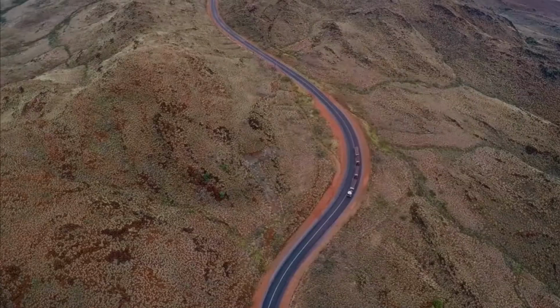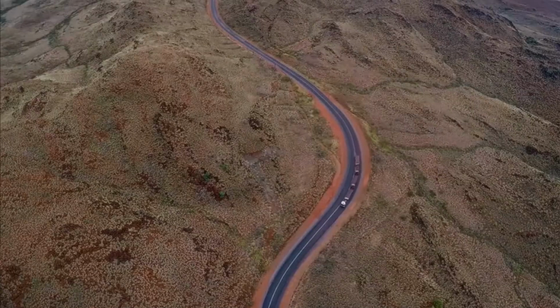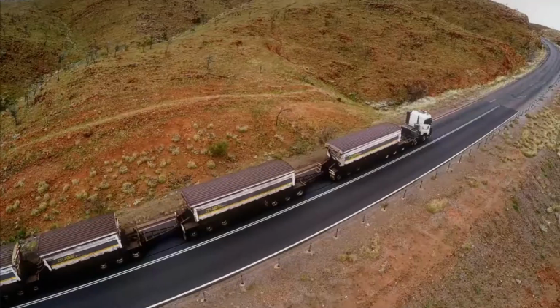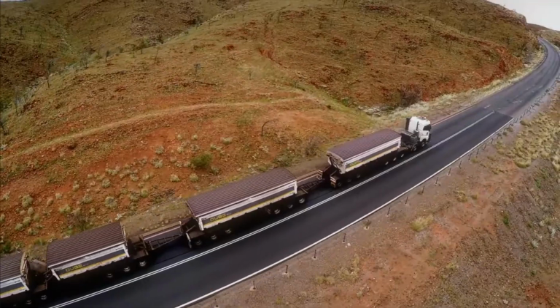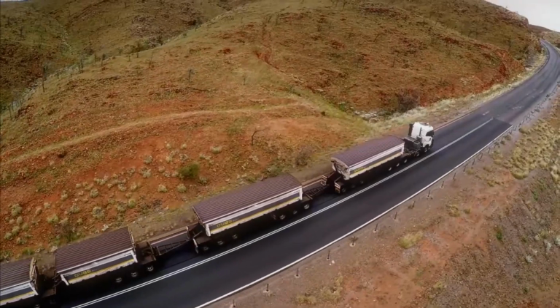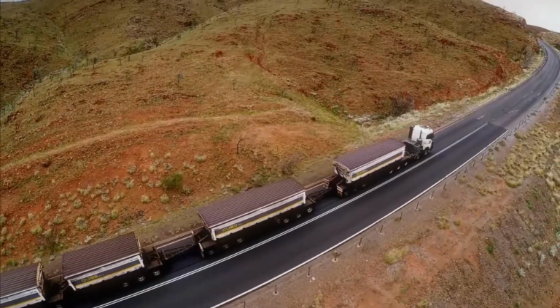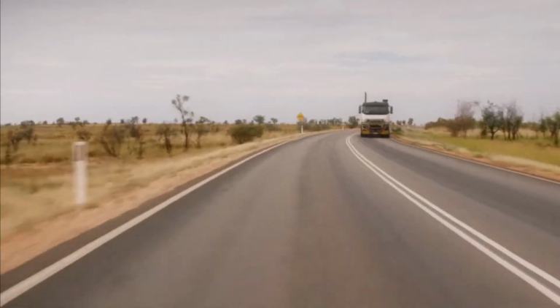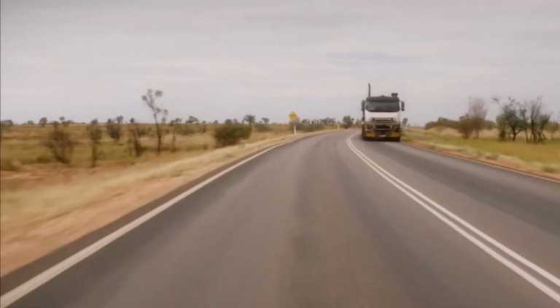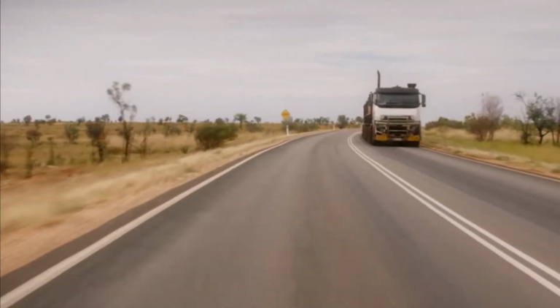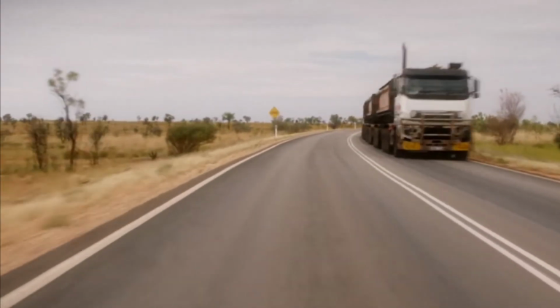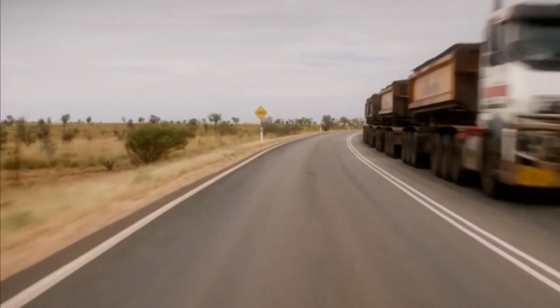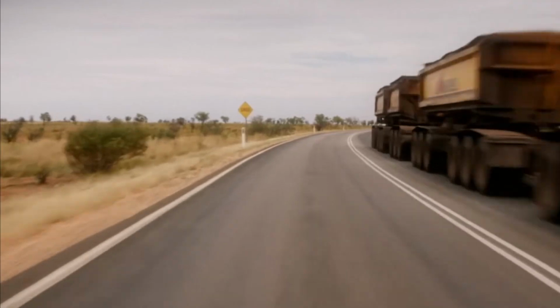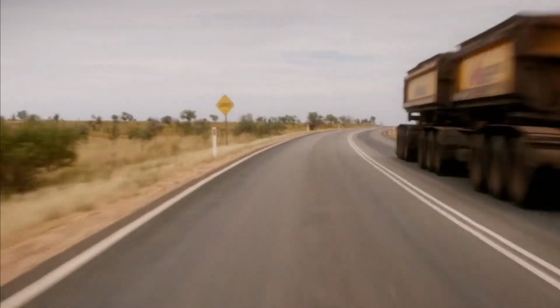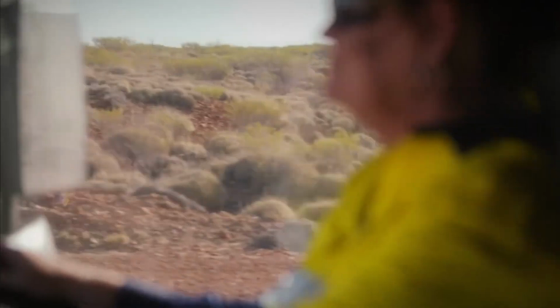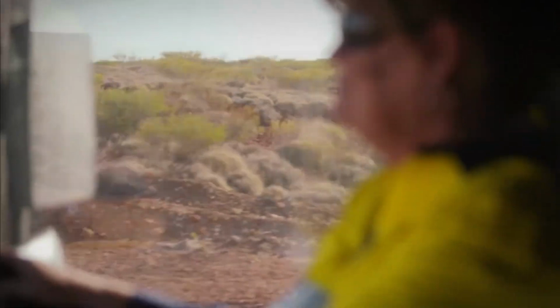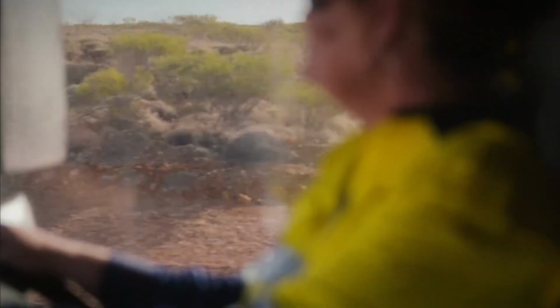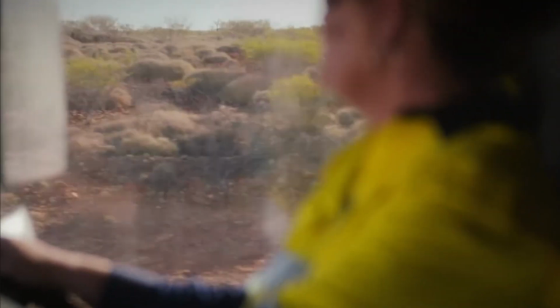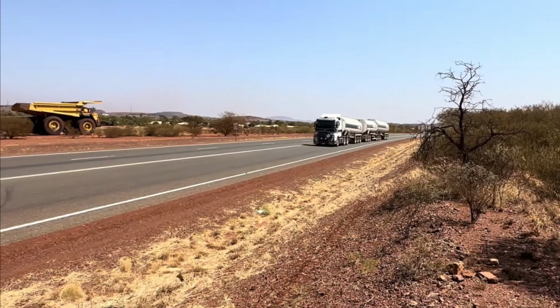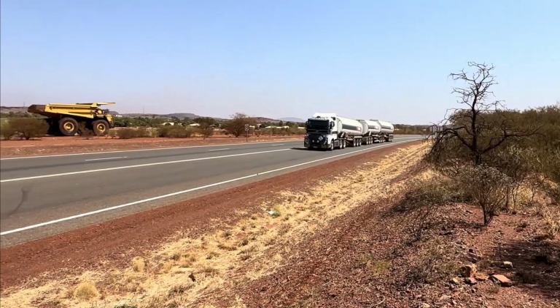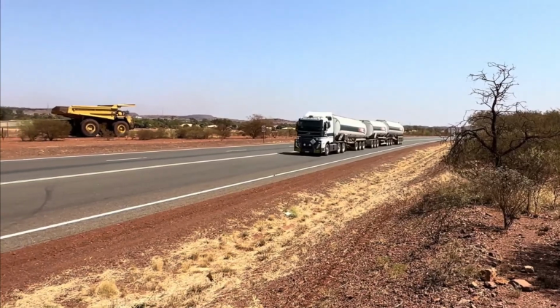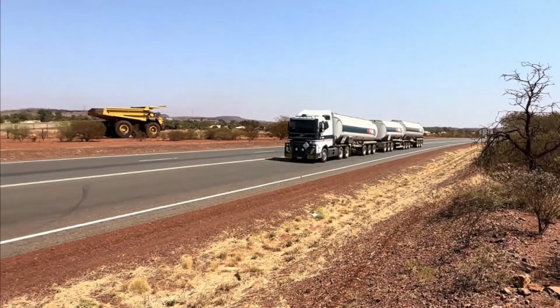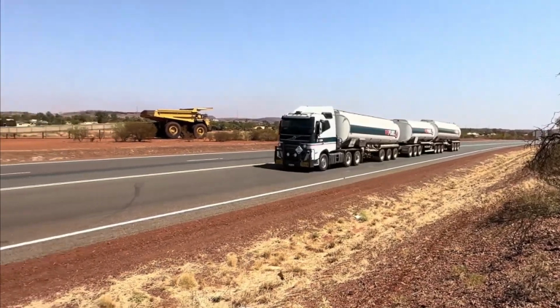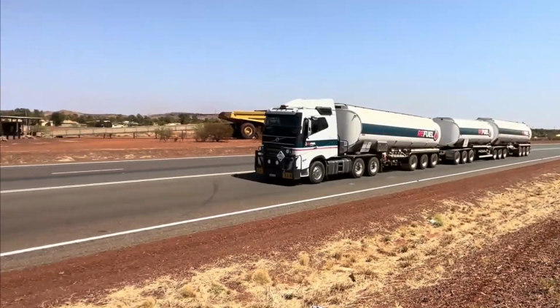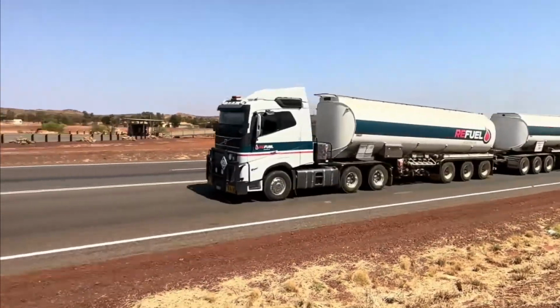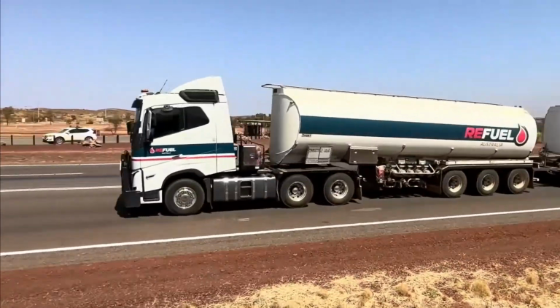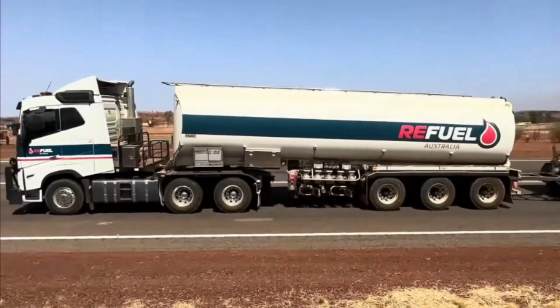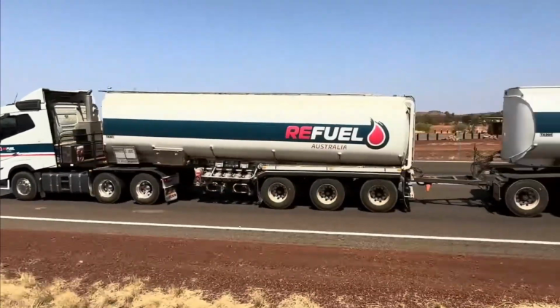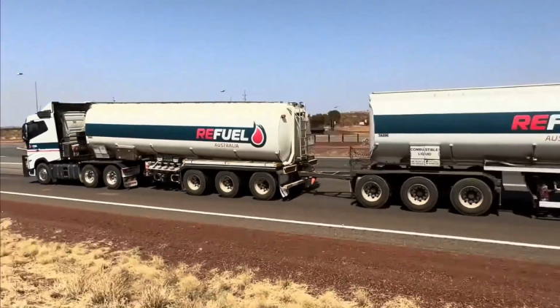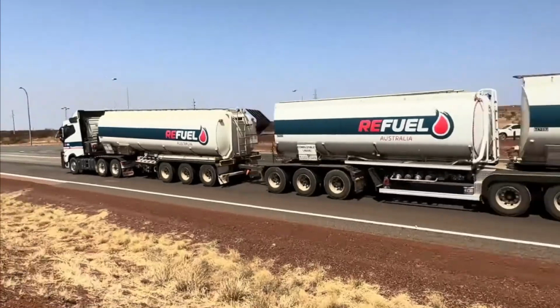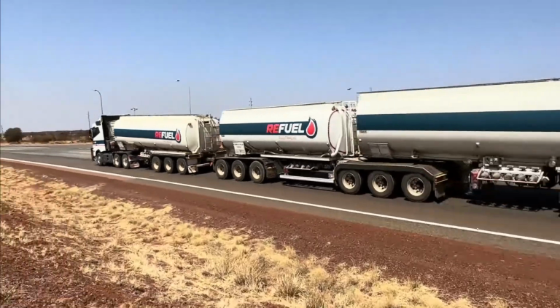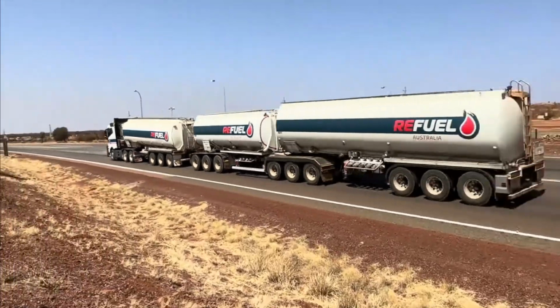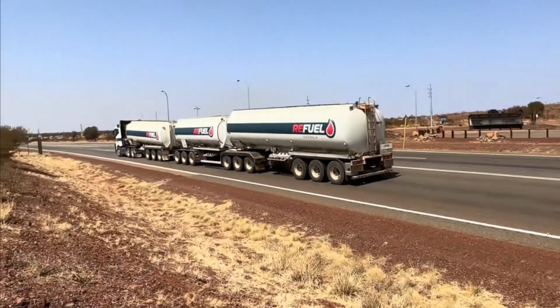Drivers say sitting behind the wheel feels less like driving and more like steering an entire town down the highway. Out here, the road isn't just transport — it's survival. And road trains are the only lifeline.